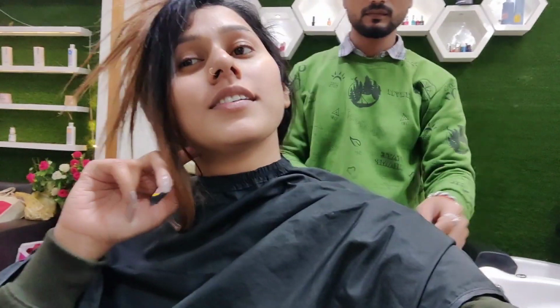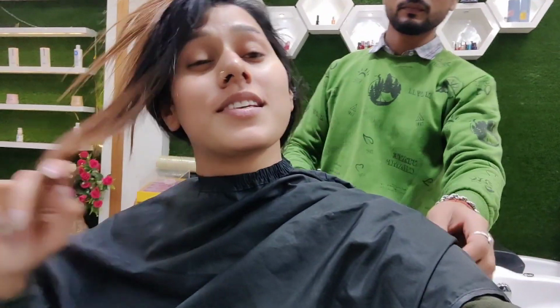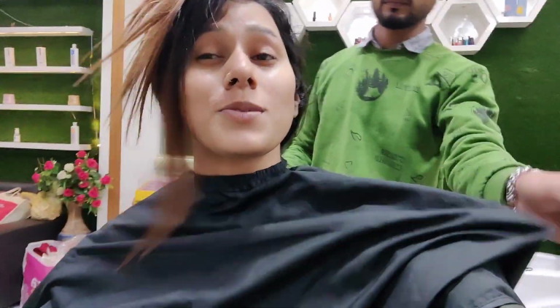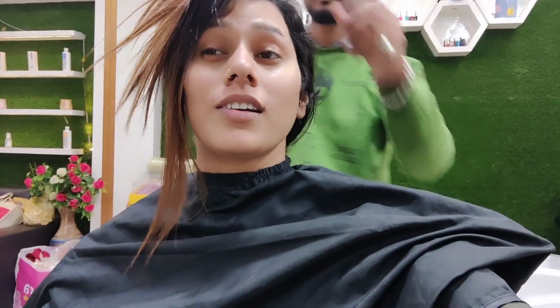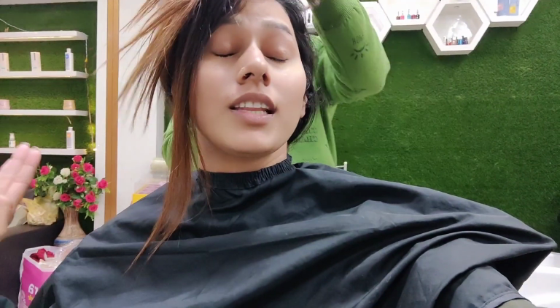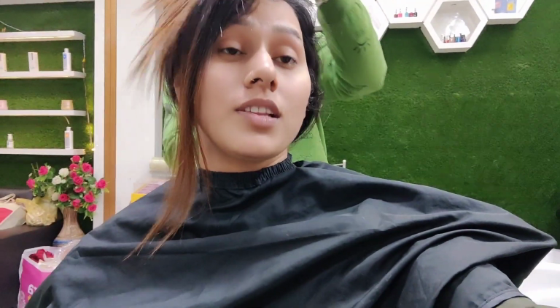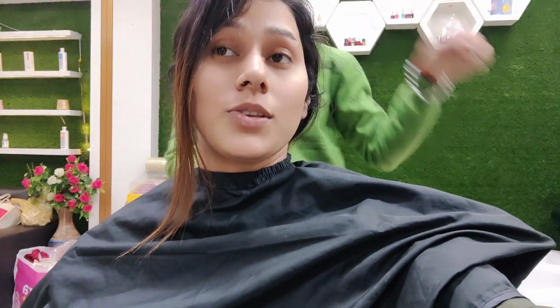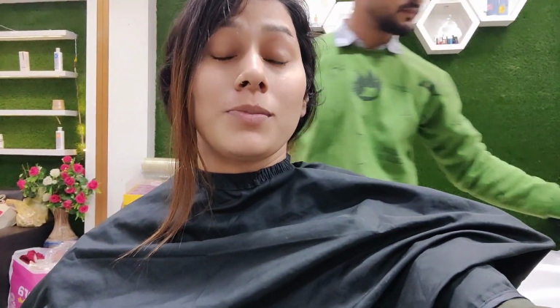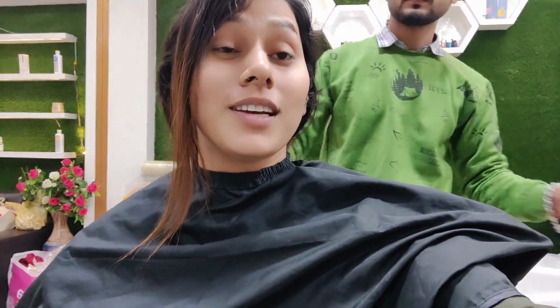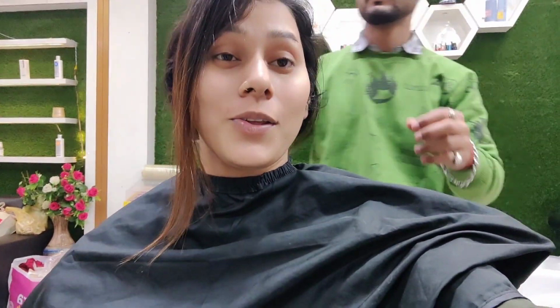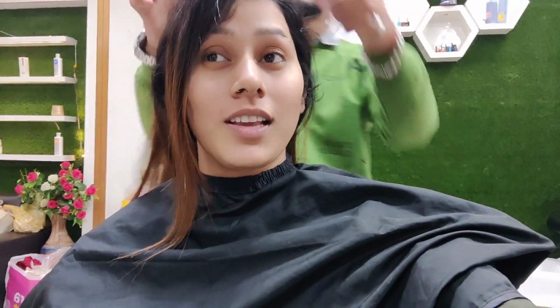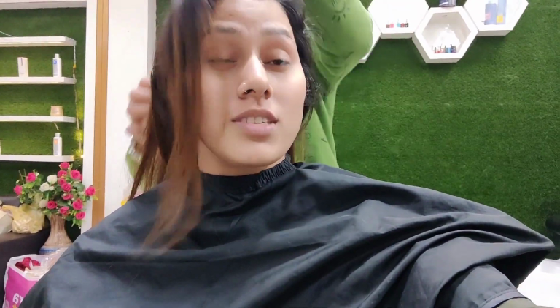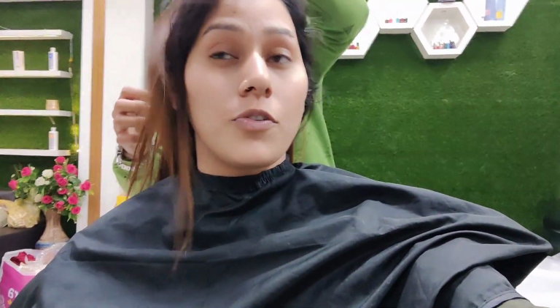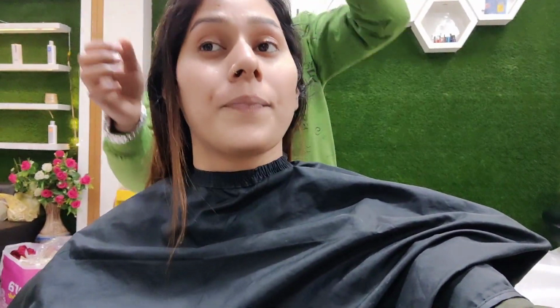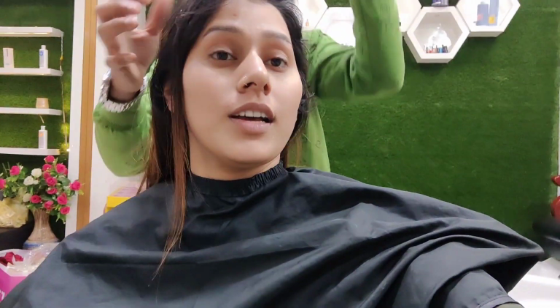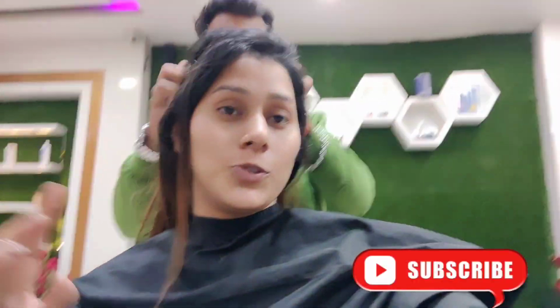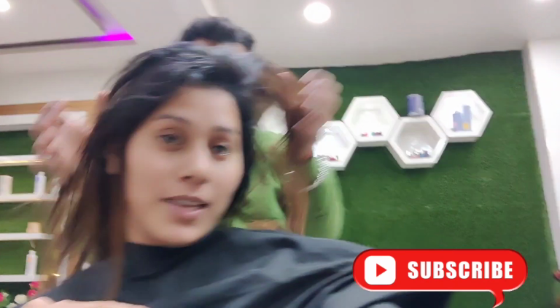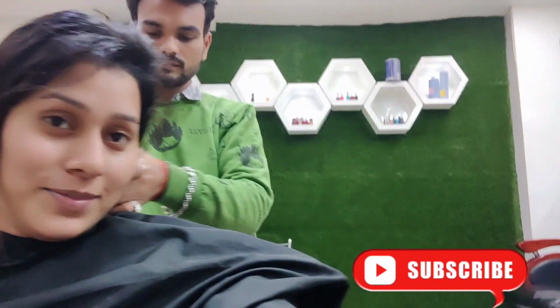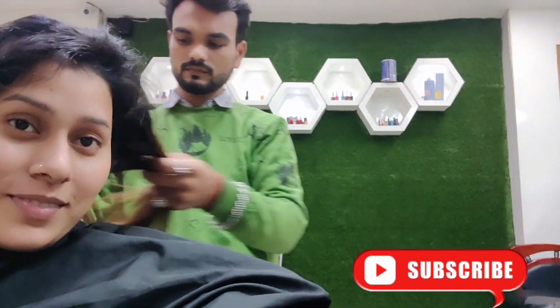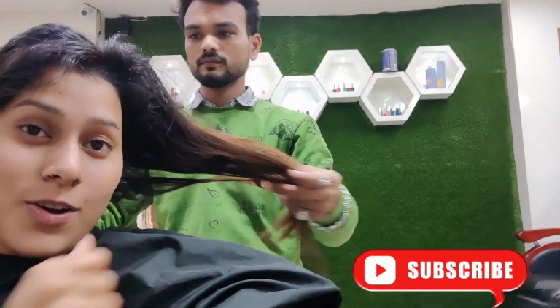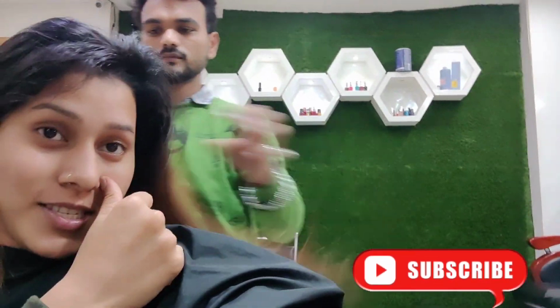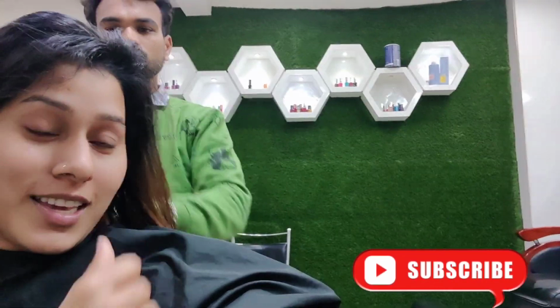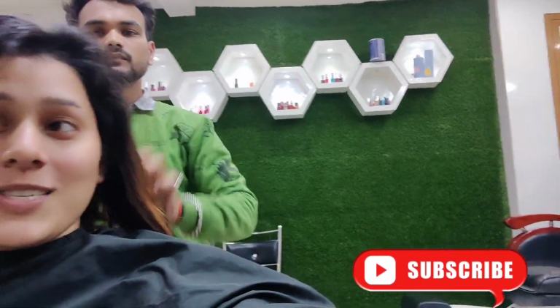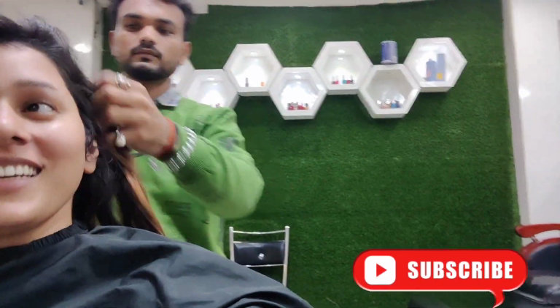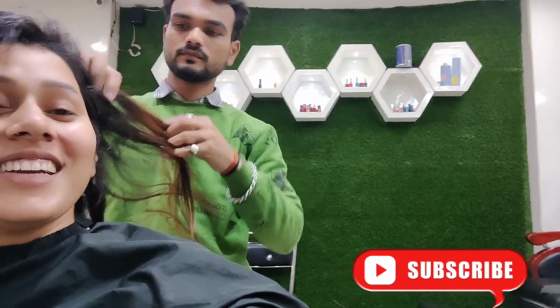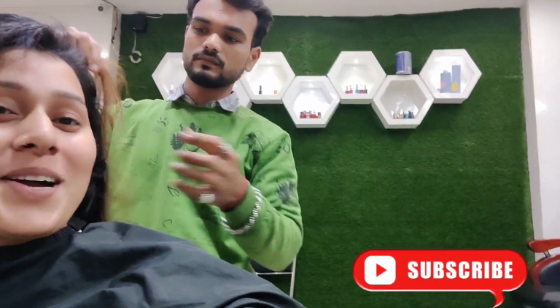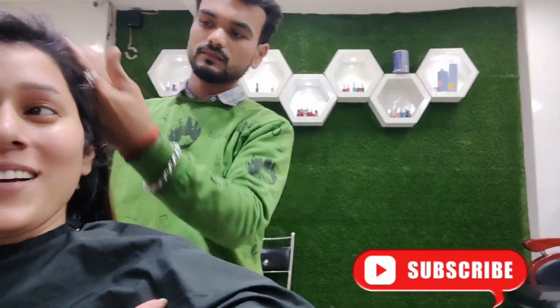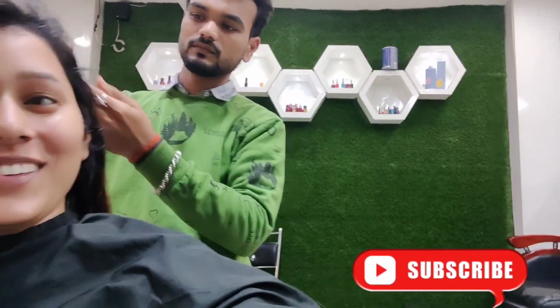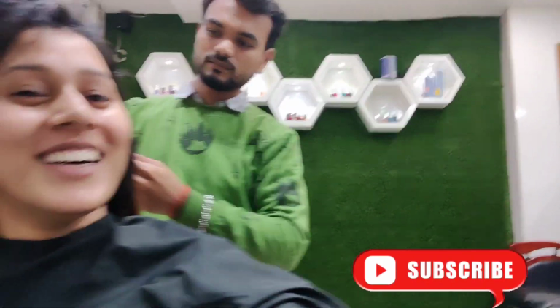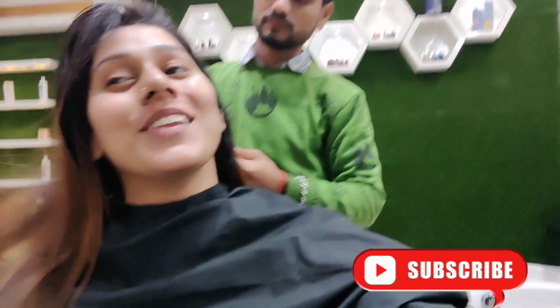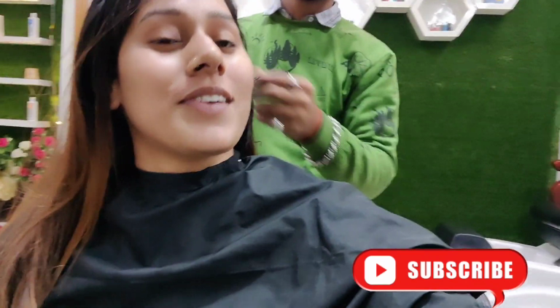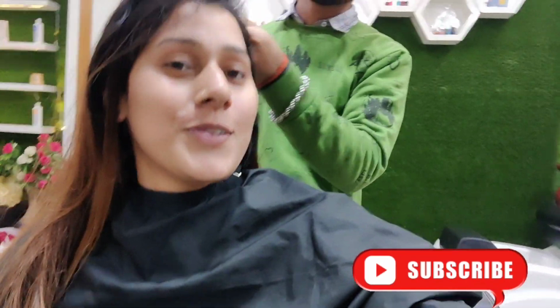I don't want to cut my hair. I am so scared, but it is very rough. This is Samanda Salon's hair expert — she will cut my hair. I am going to cut all my hair.